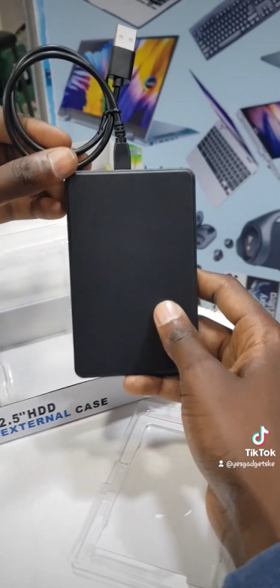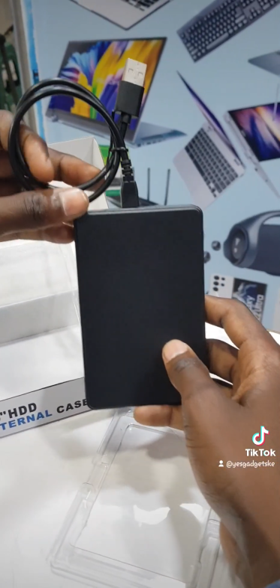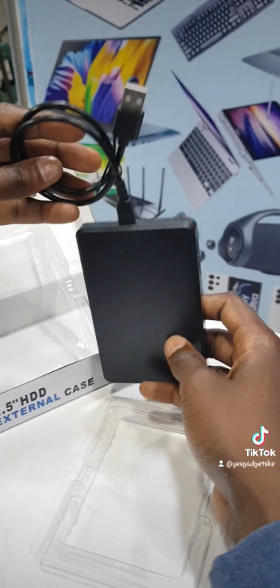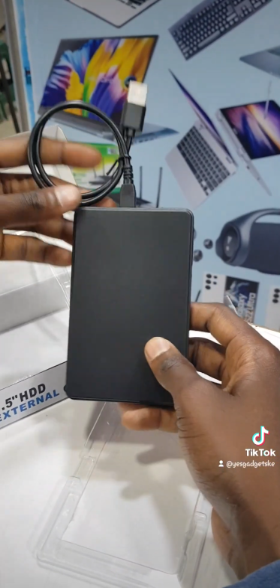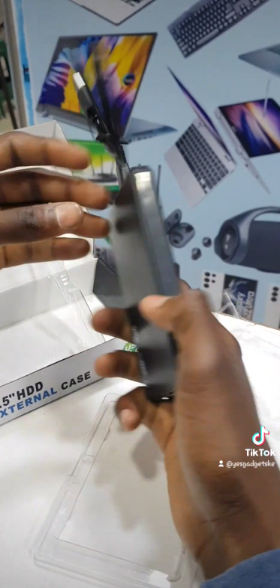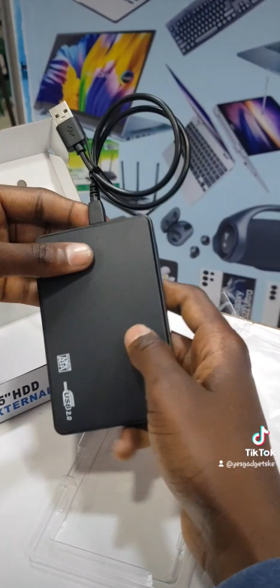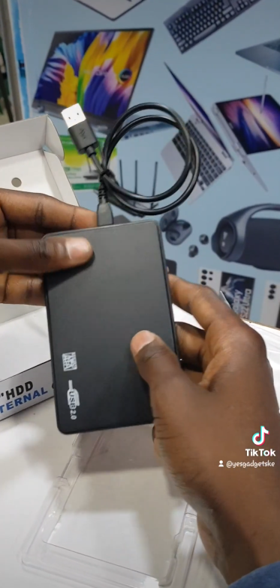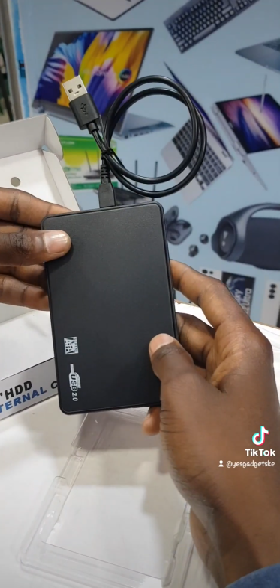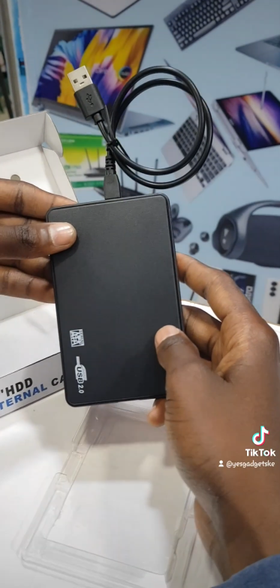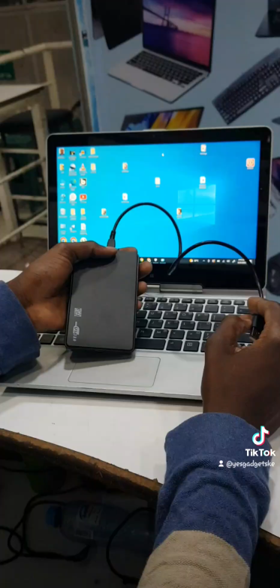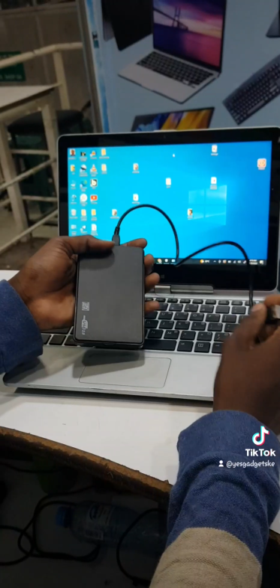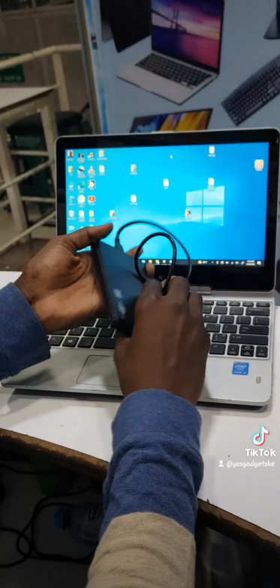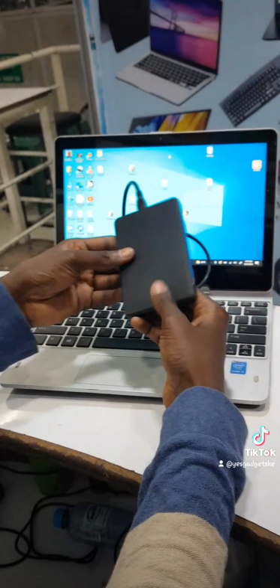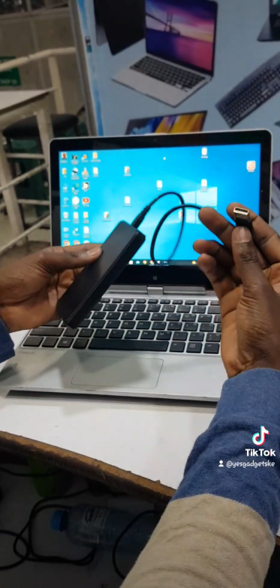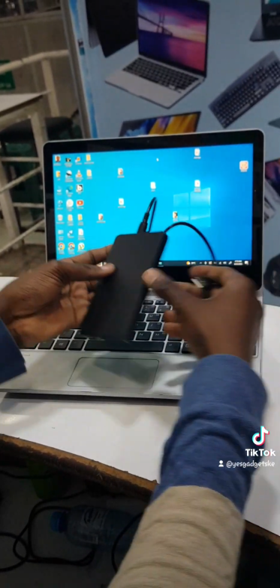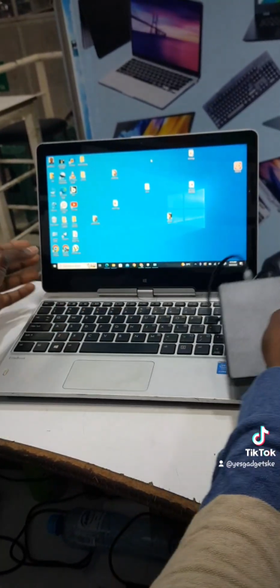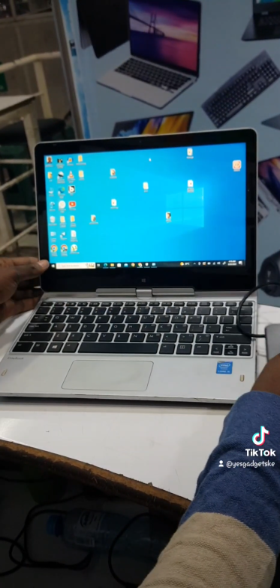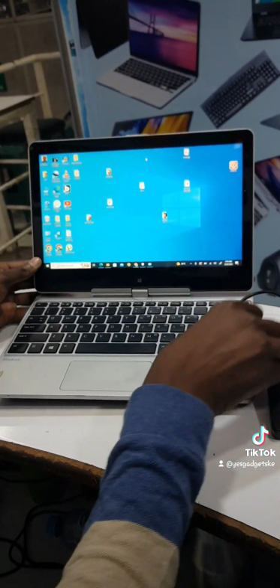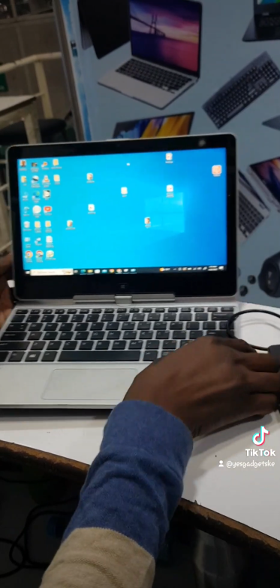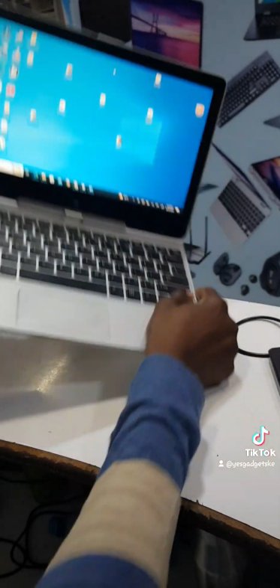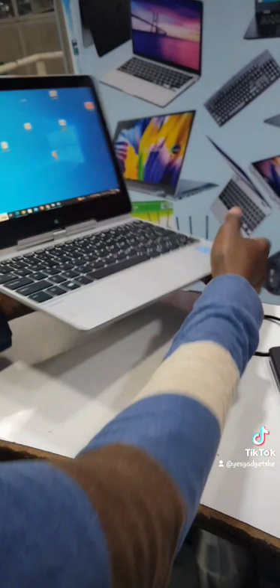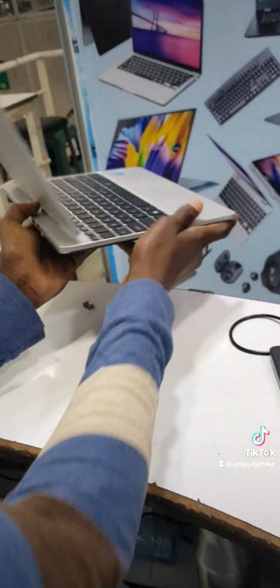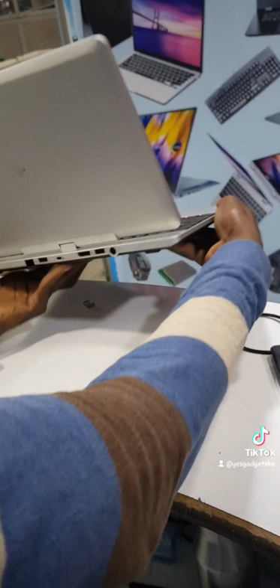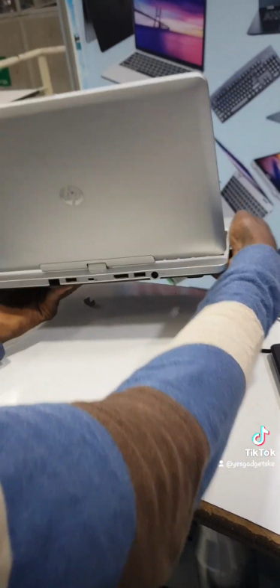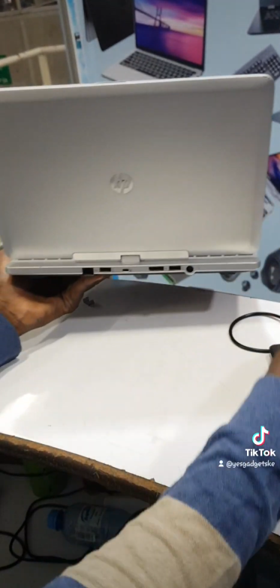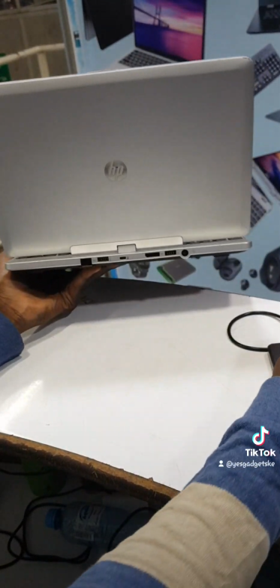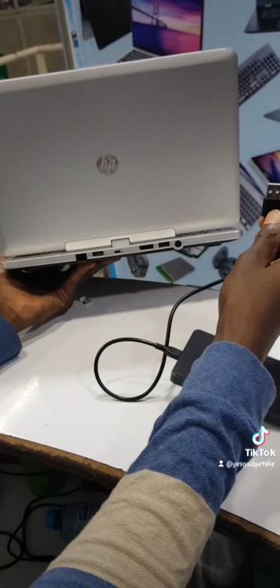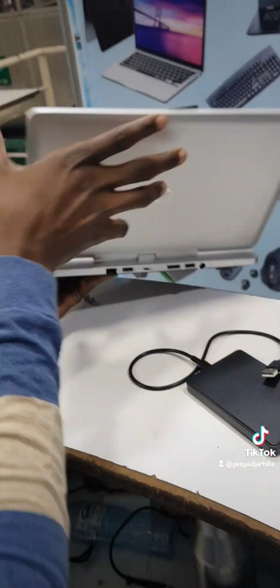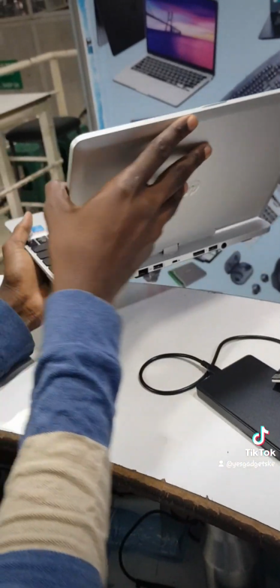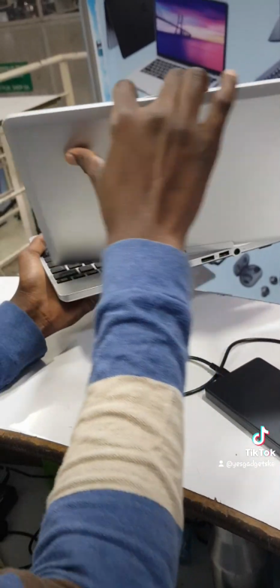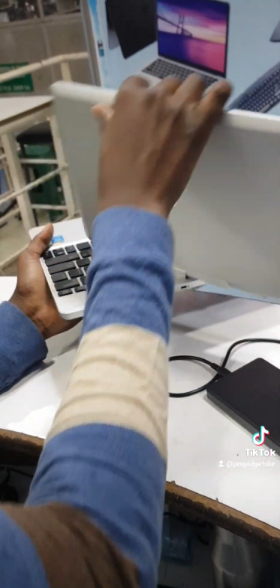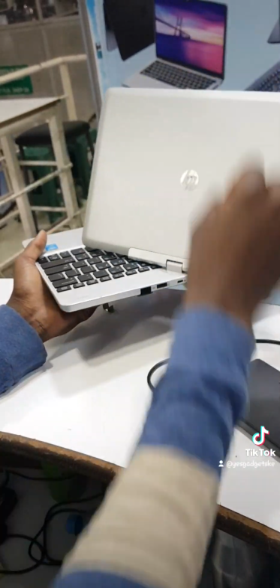Let me take the laptop and show you. Let me show you it reading. Here is my laptop — HP Revolve 810 G3, Wi-Fi.